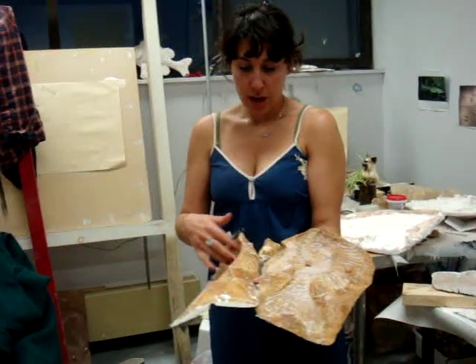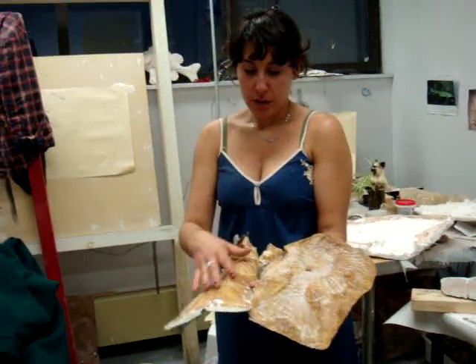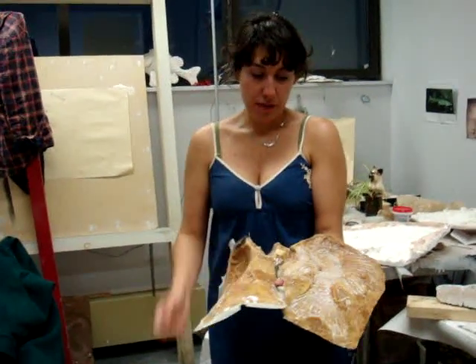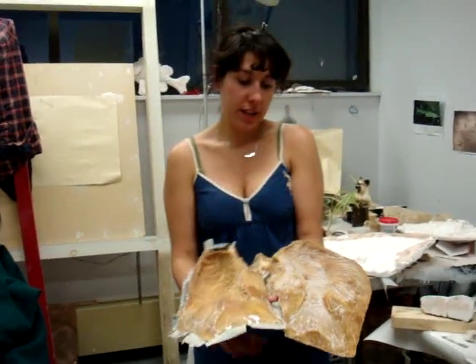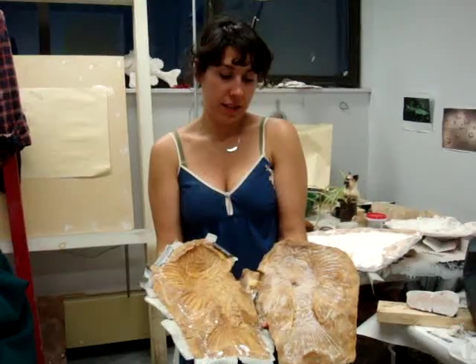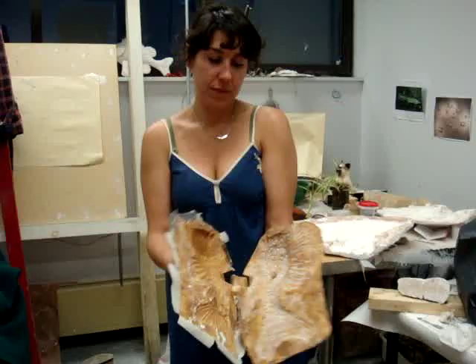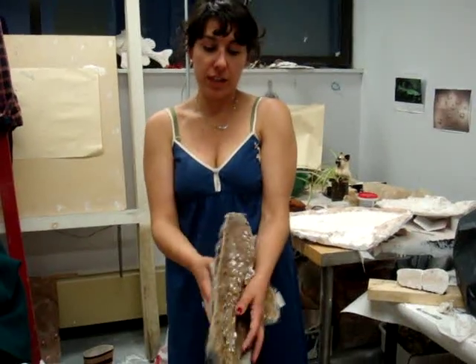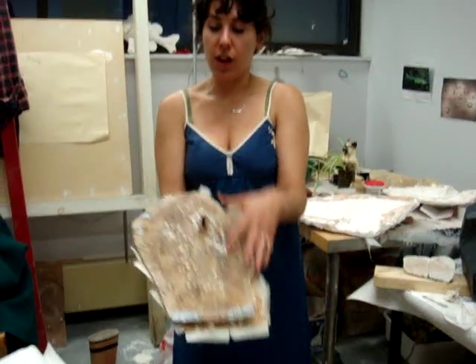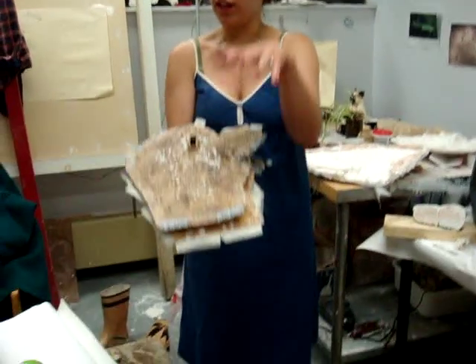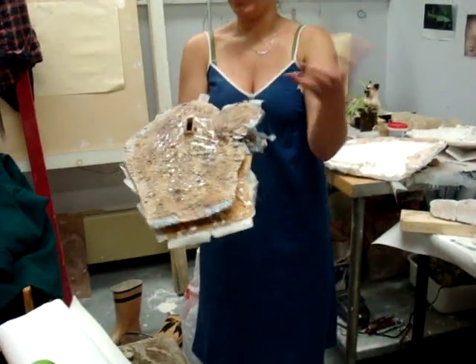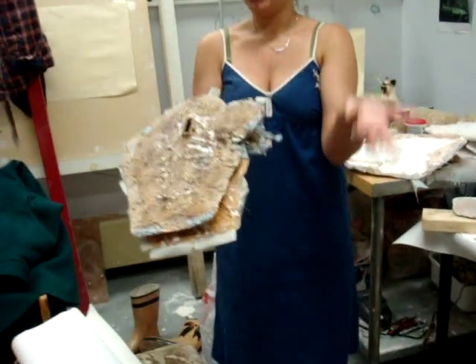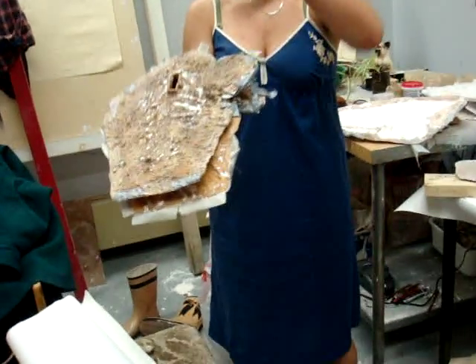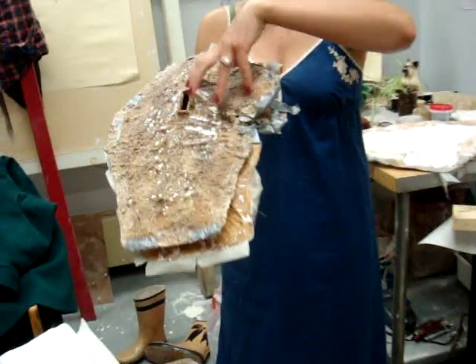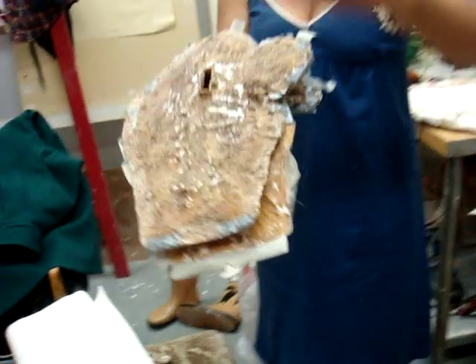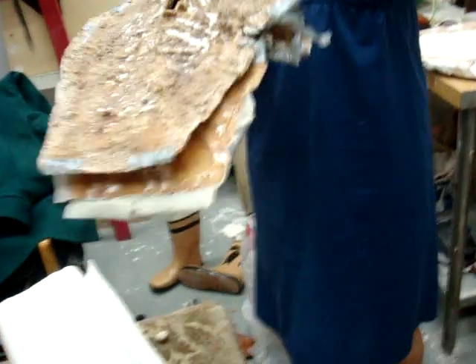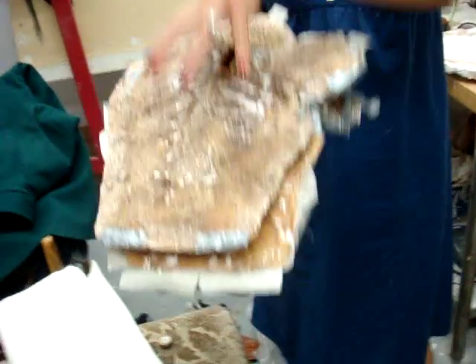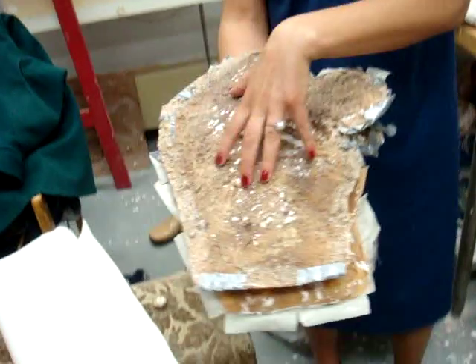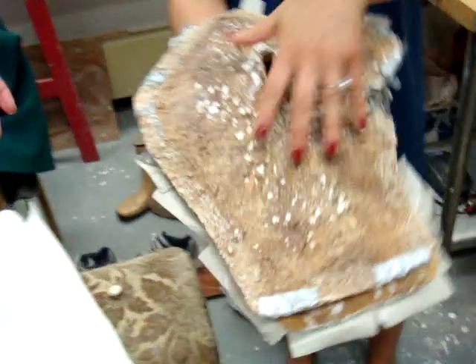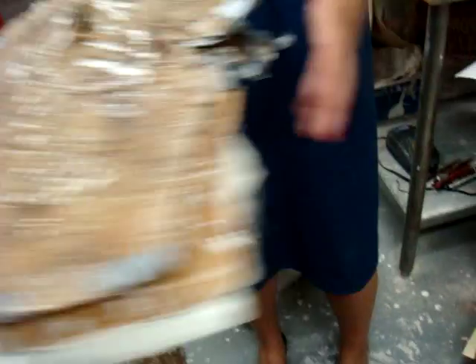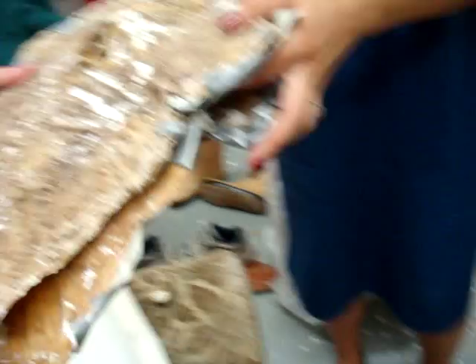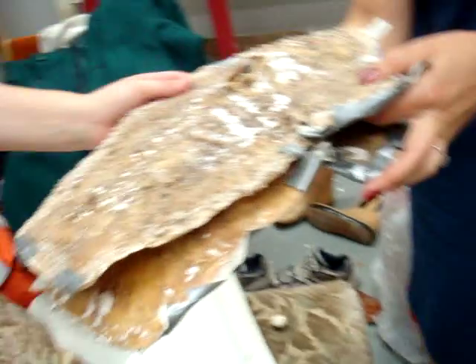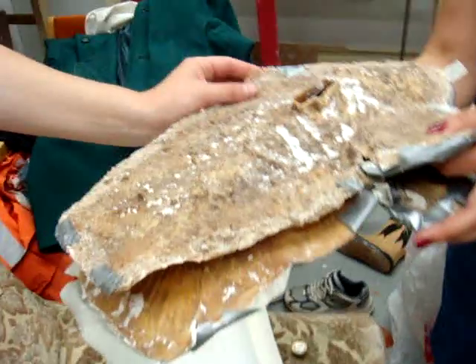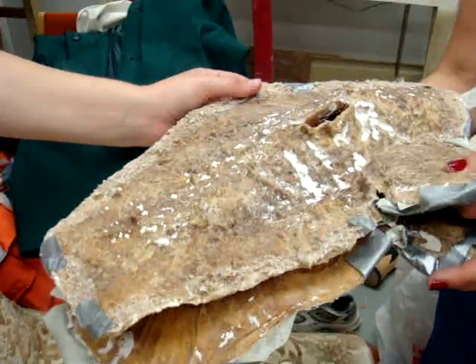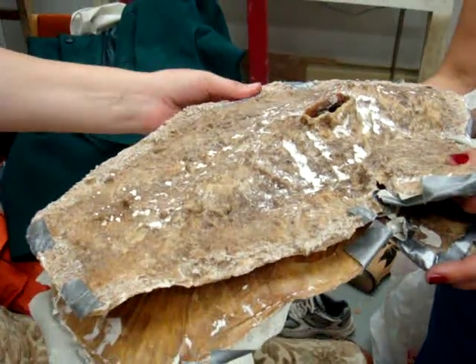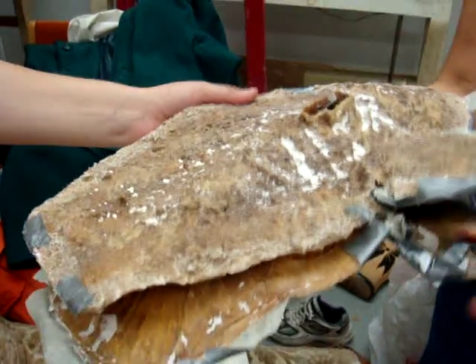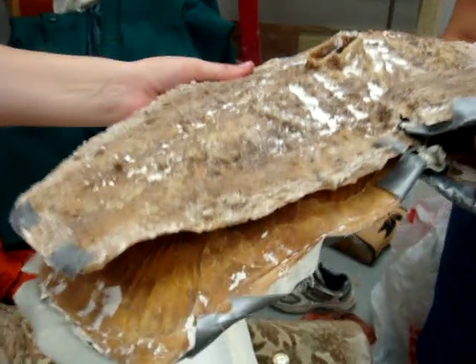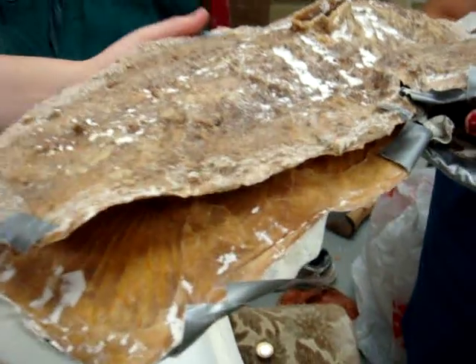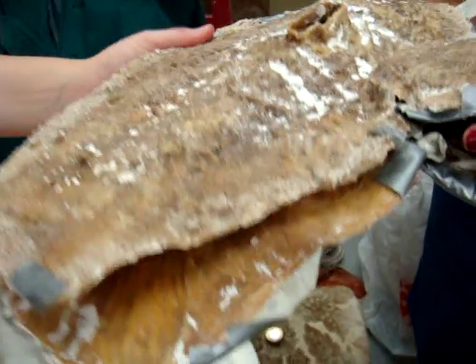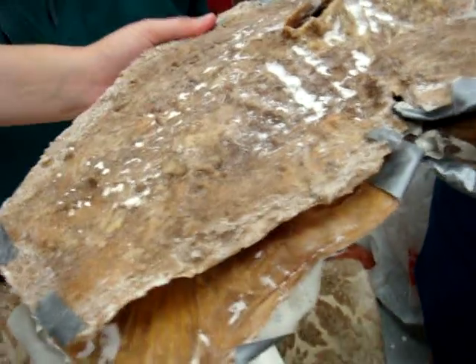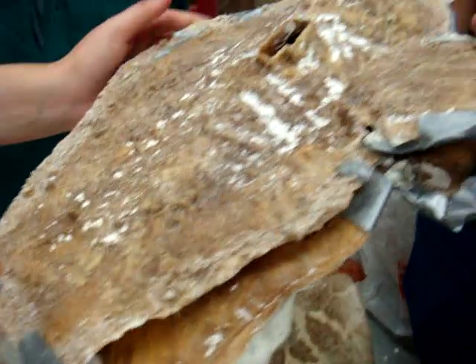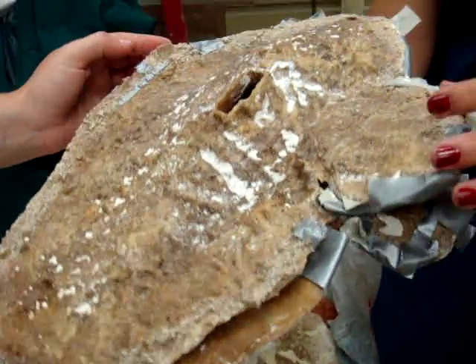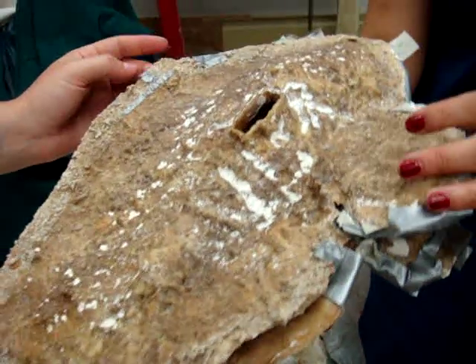So once you have this, you put it over the clay and then you have this. But how come it's hard? Because I mixed sawdust in with it to beef it up.